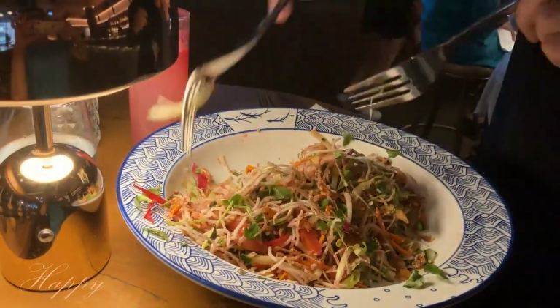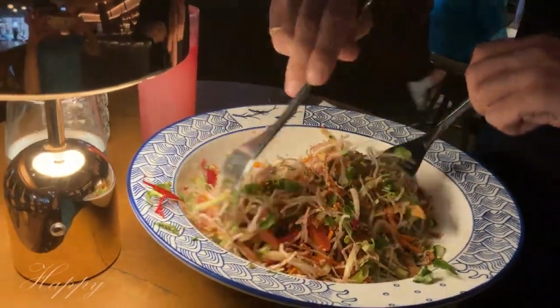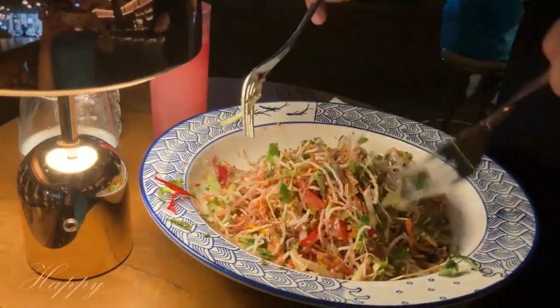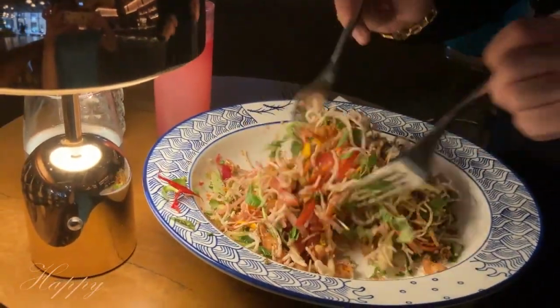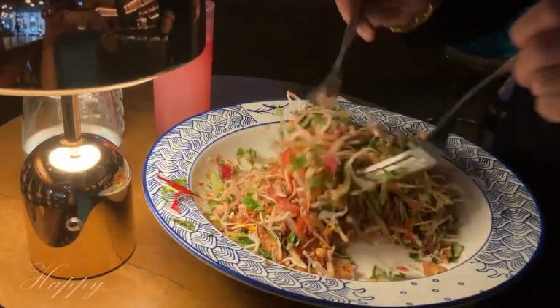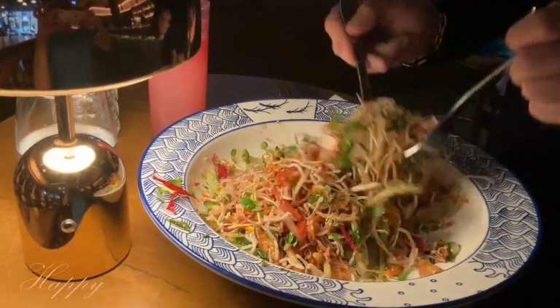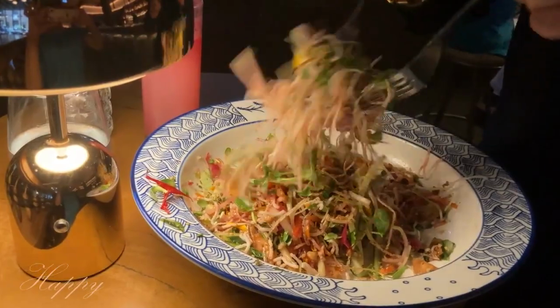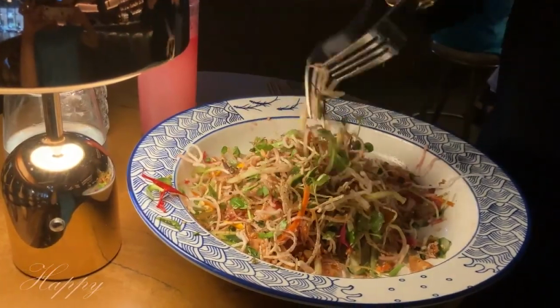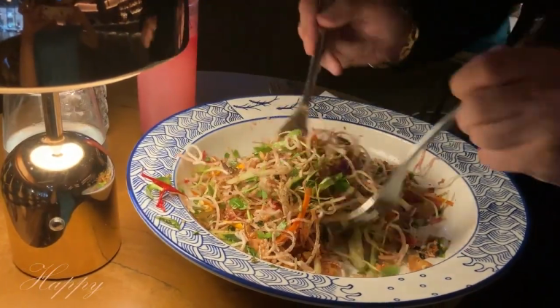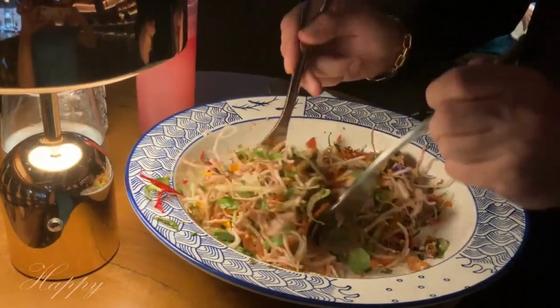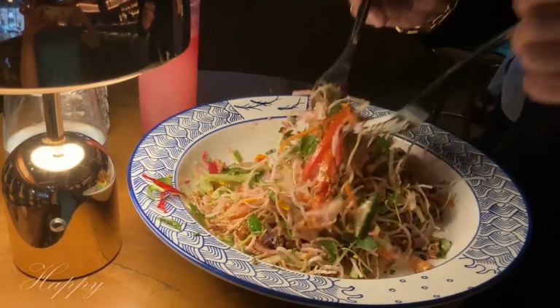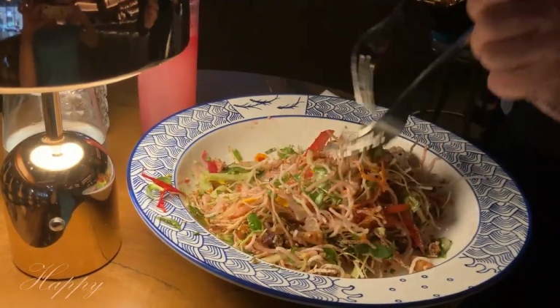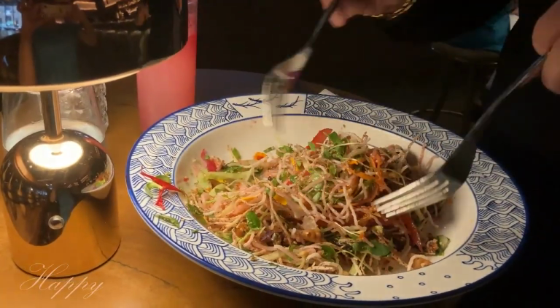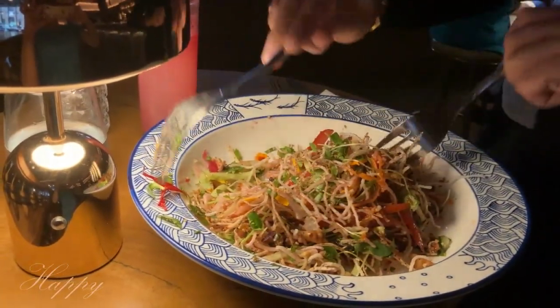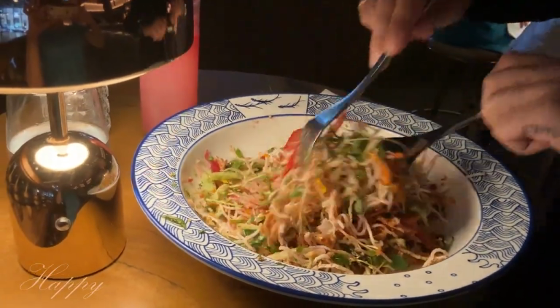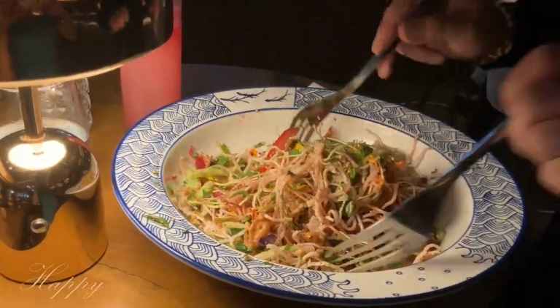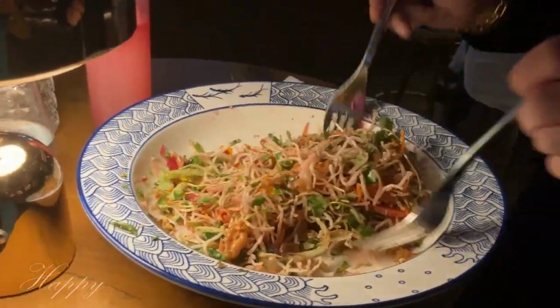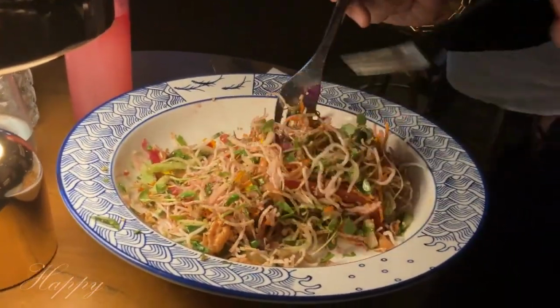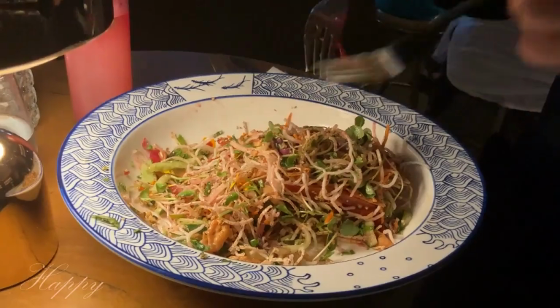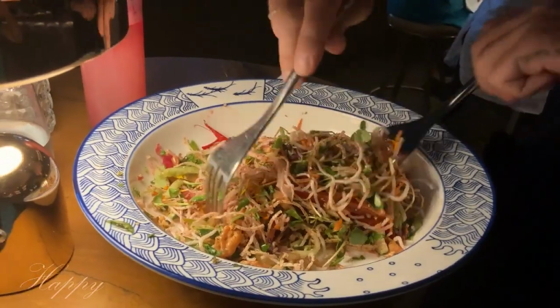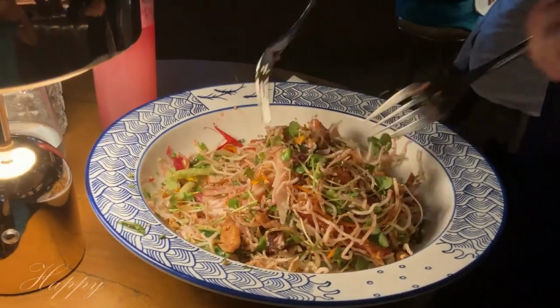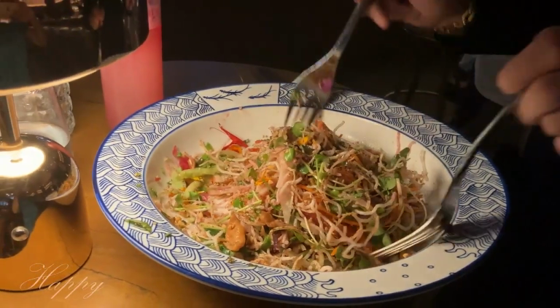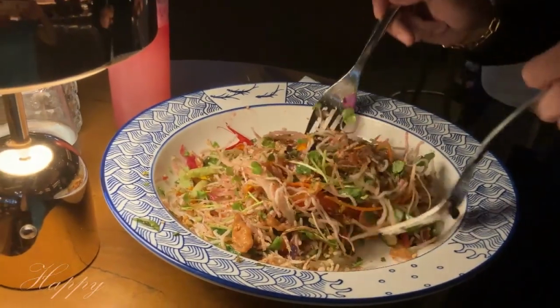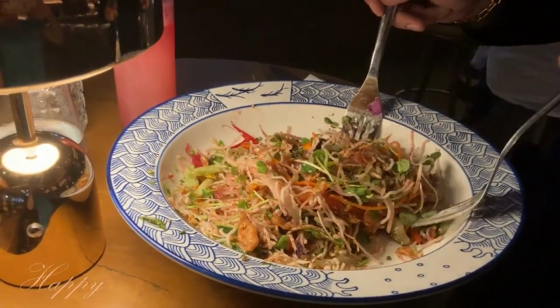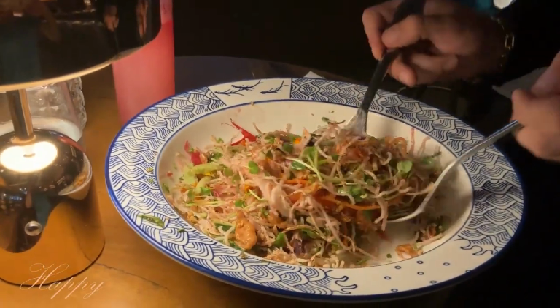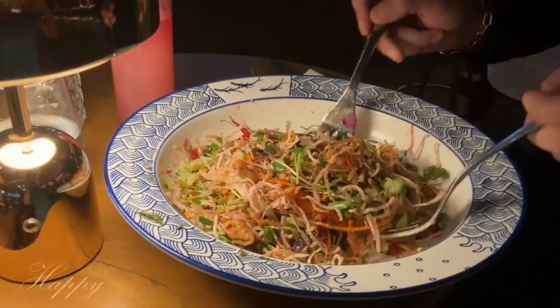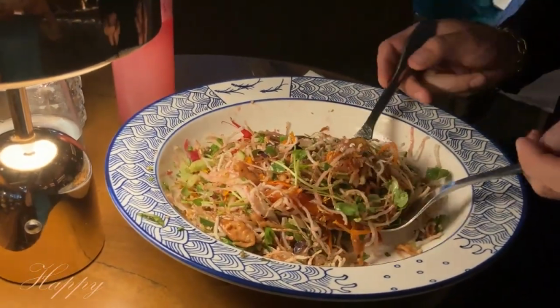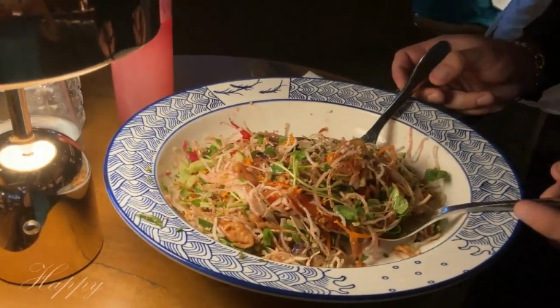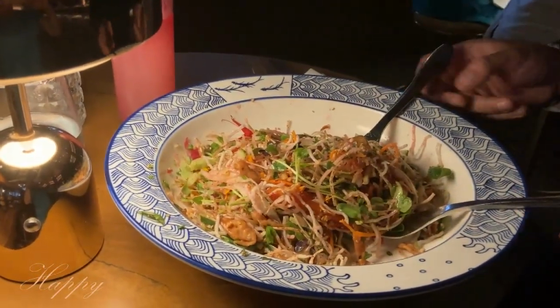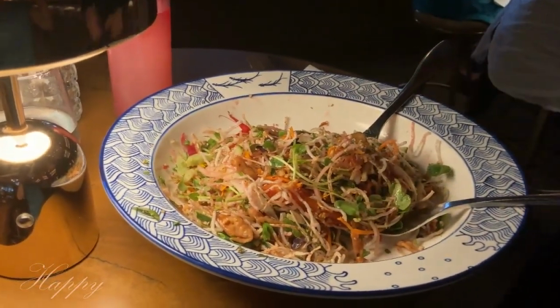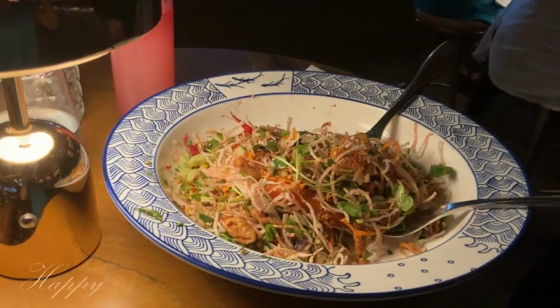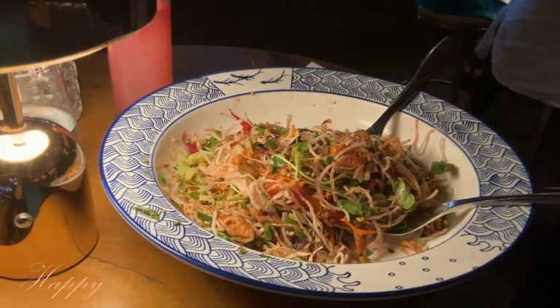This is the new addition this year — we have roasted peanuts and roasted sesame seeds, and the beautiful smell you can notice right away is the ume dressing, which is a Japanese salsa ginger kalamansi dressing to bring out the flavor and a beautiful aroma. Bon appétit!